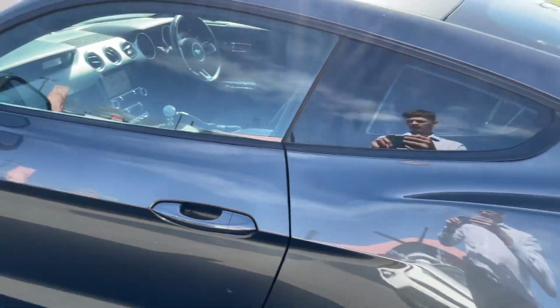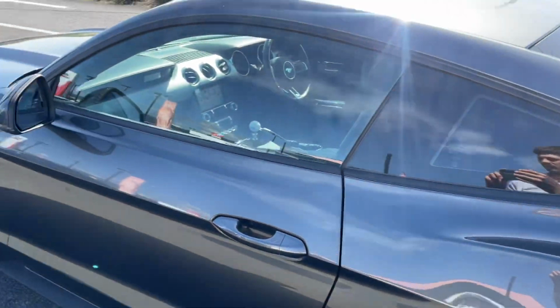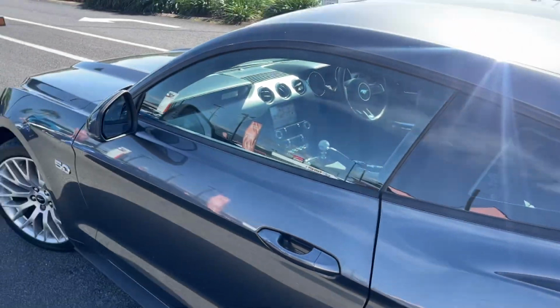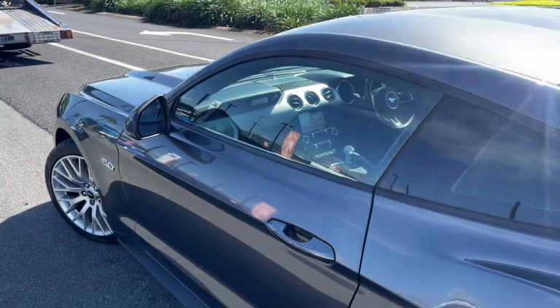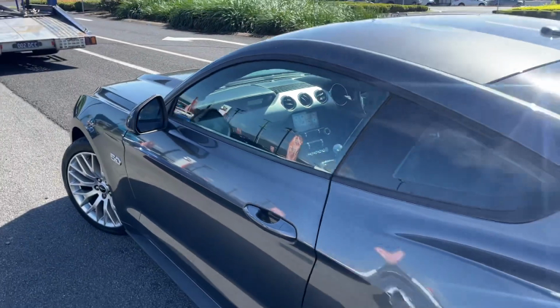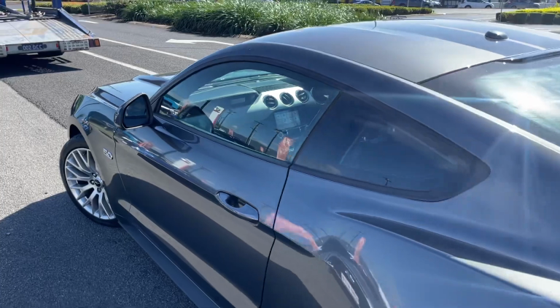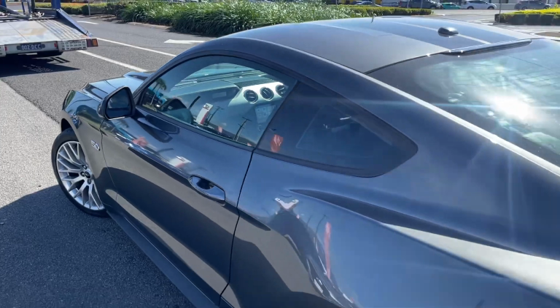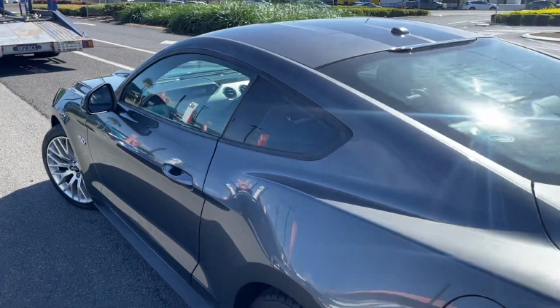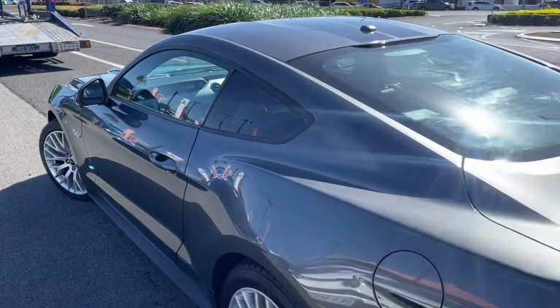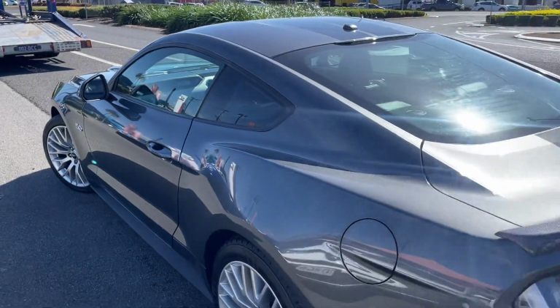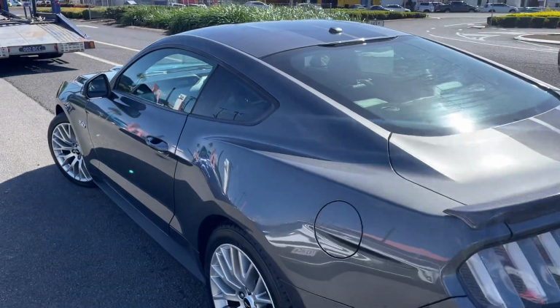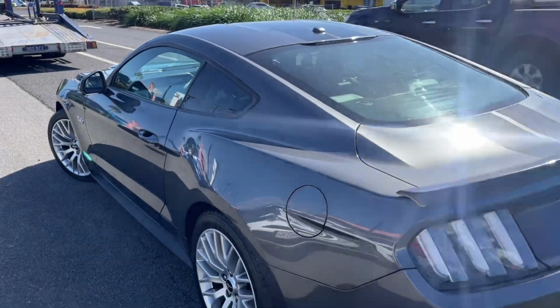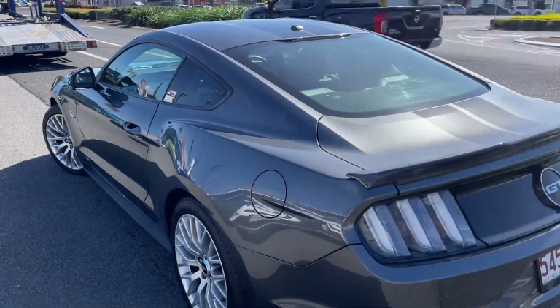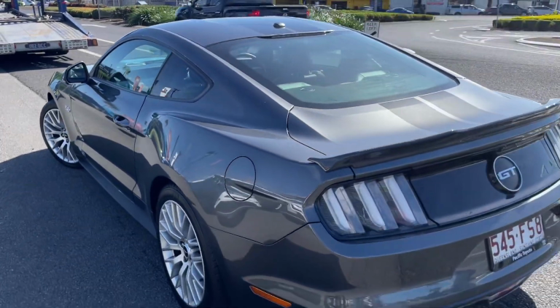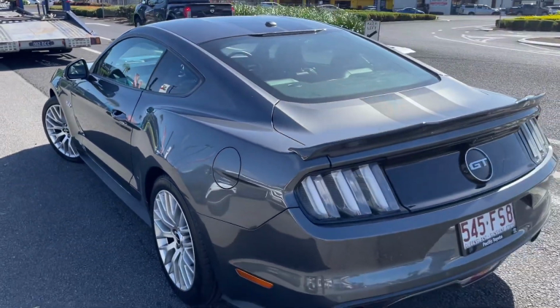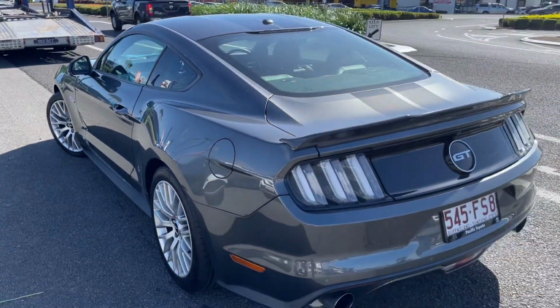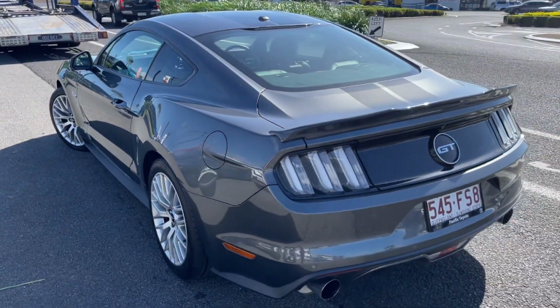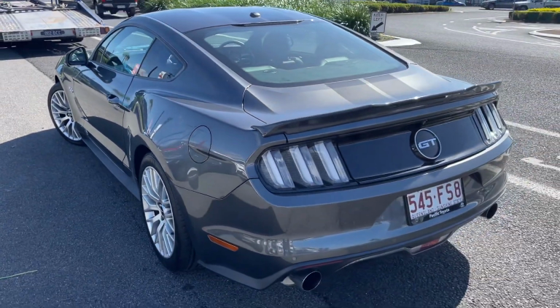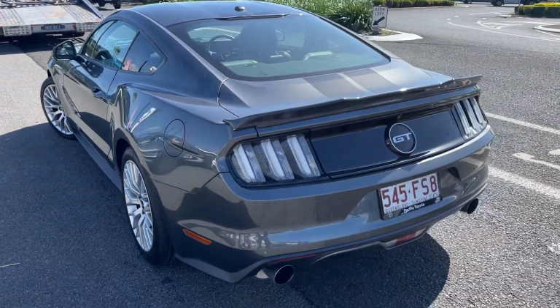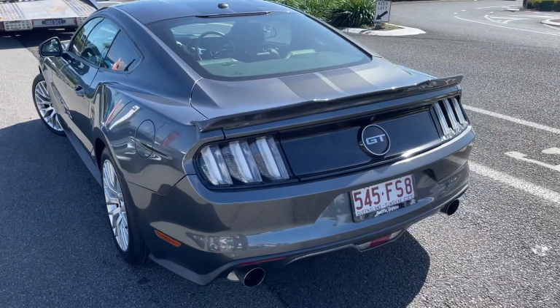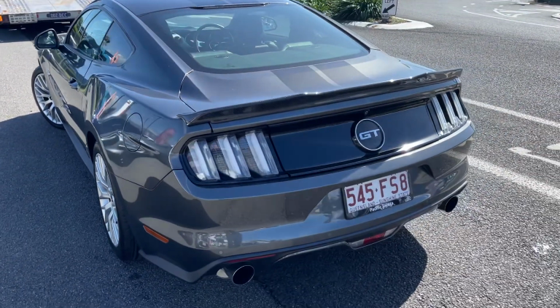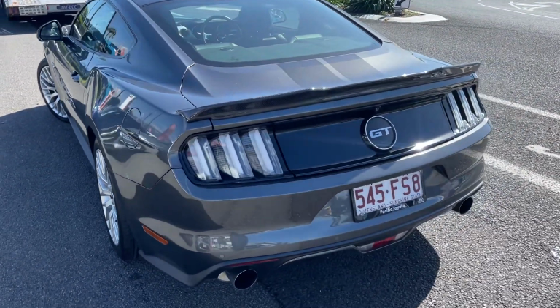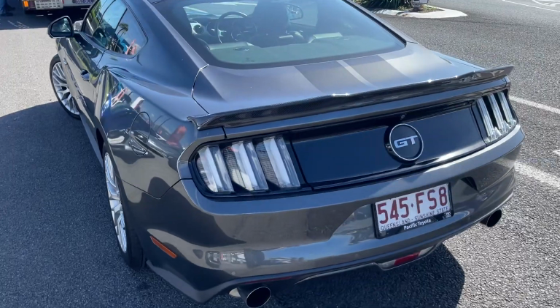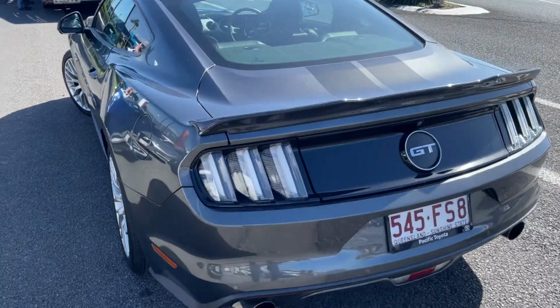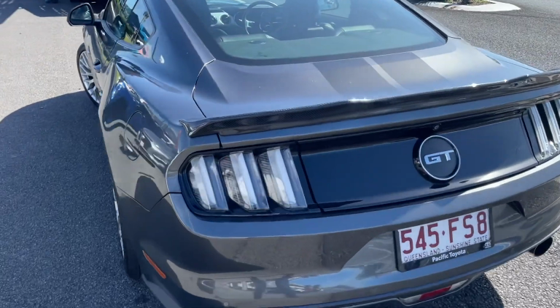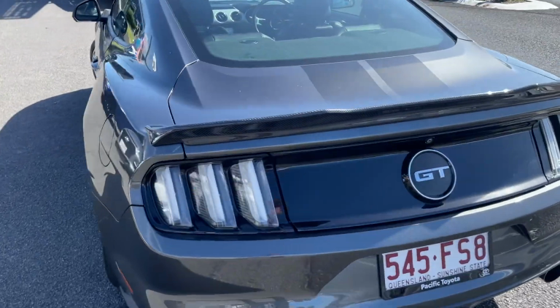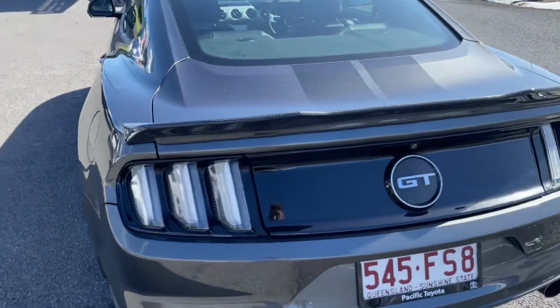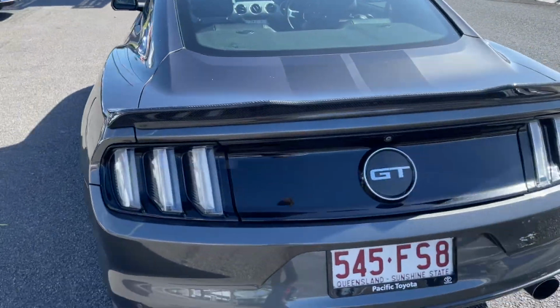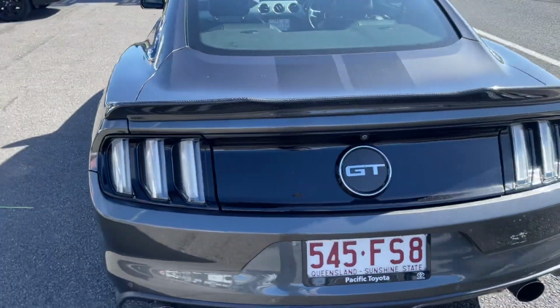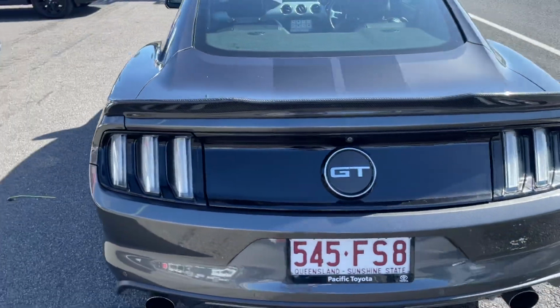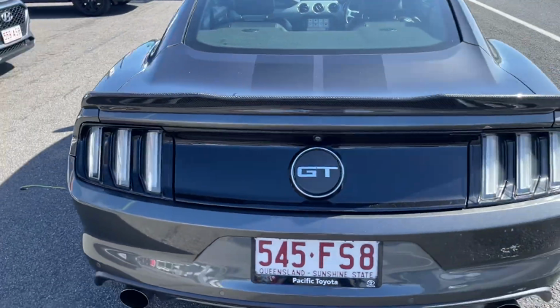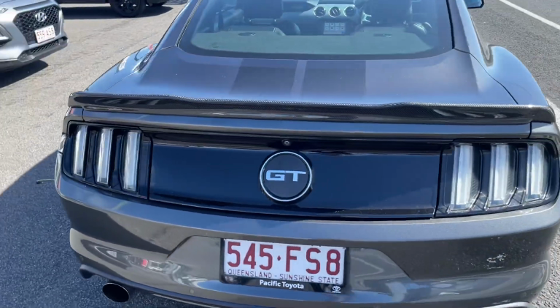I've got to say I'm a little bit jealous — I saw this car obviously when it first came in and I've got a bit of a soft spot for the Mustangs, especially with the exhaust that it's got on it.